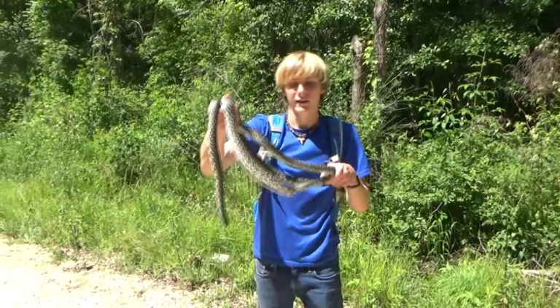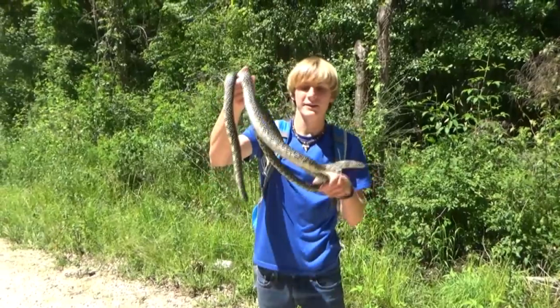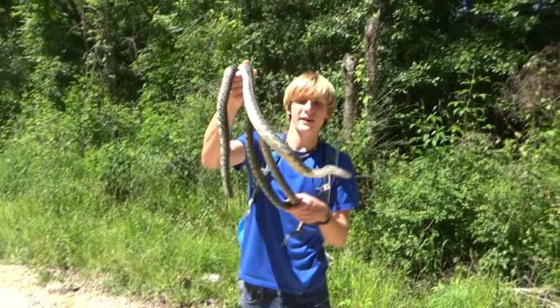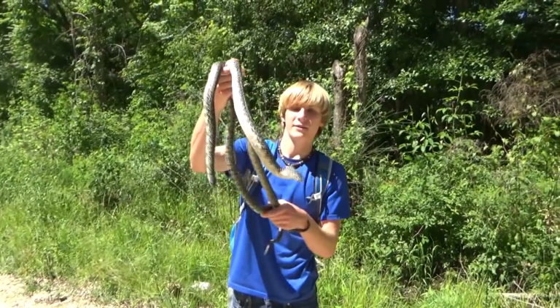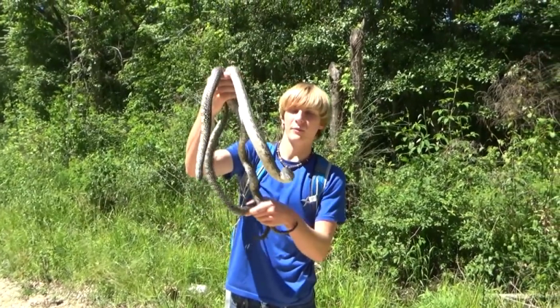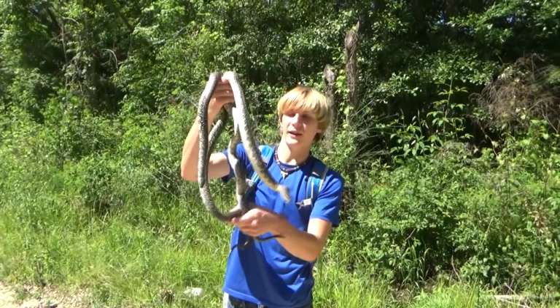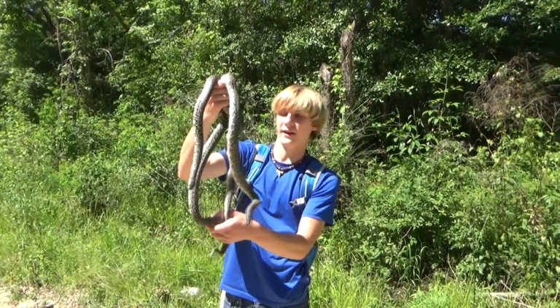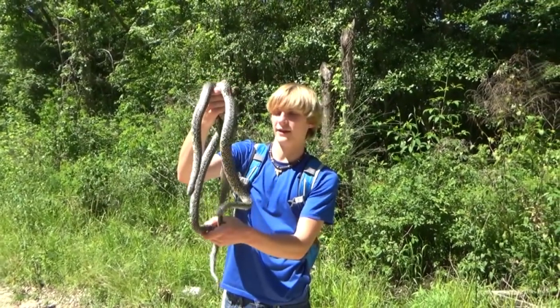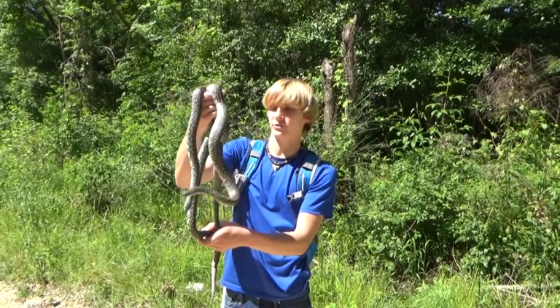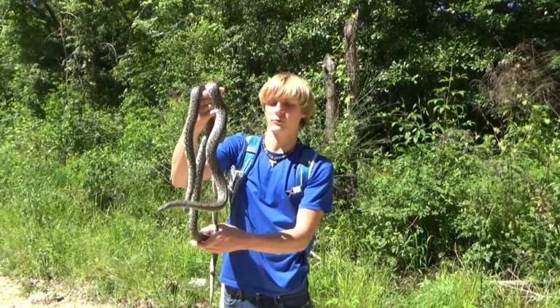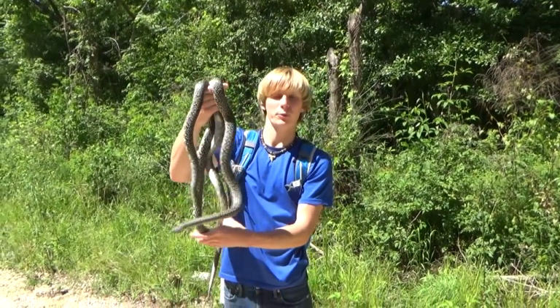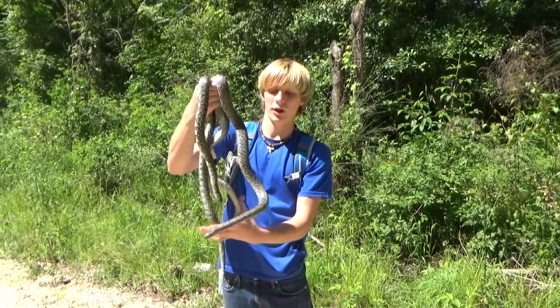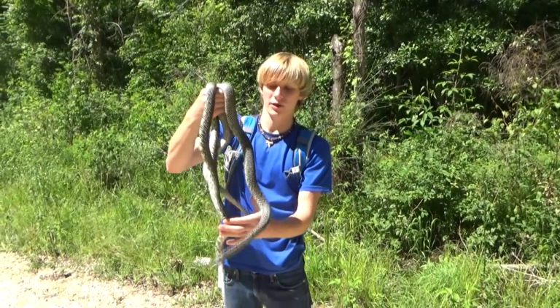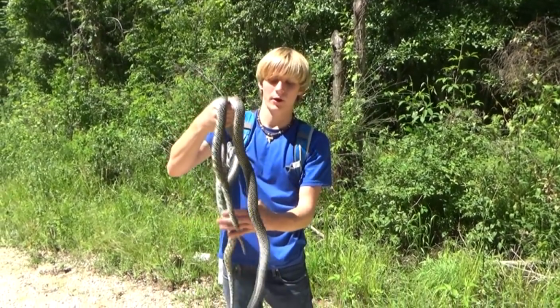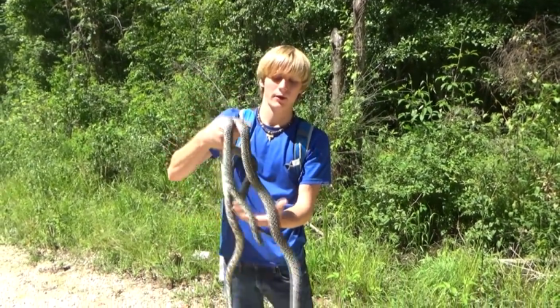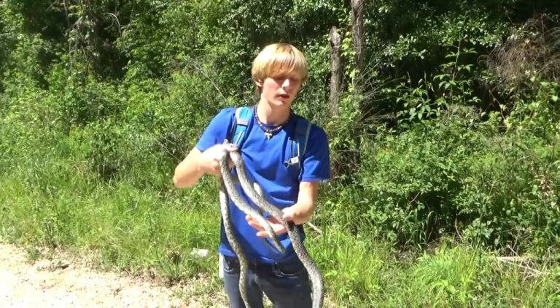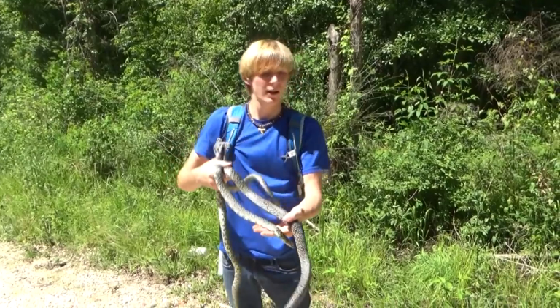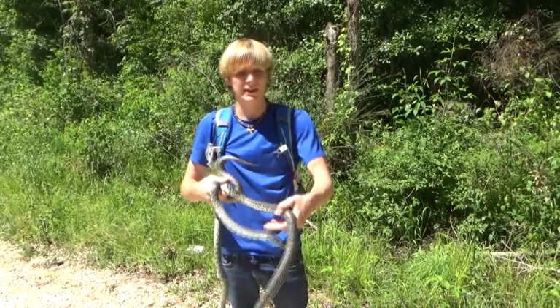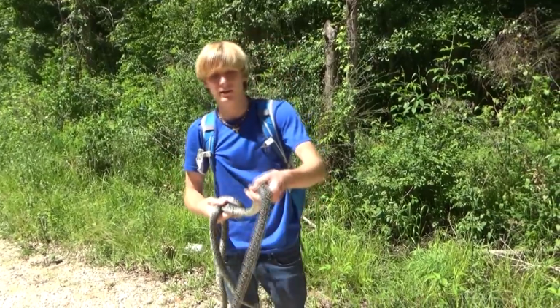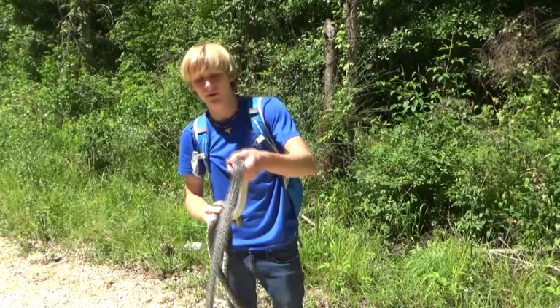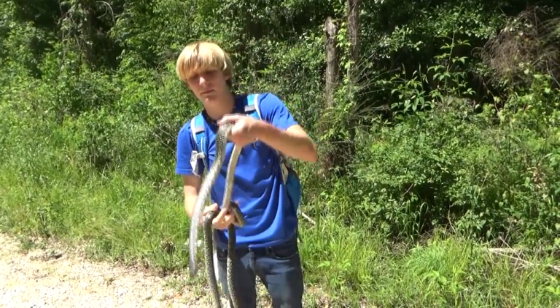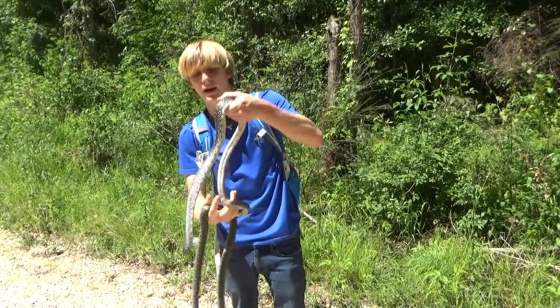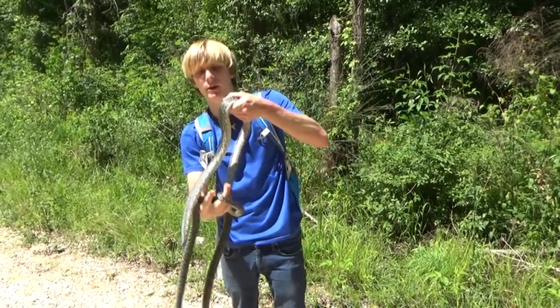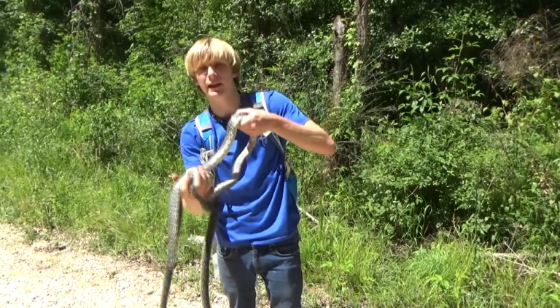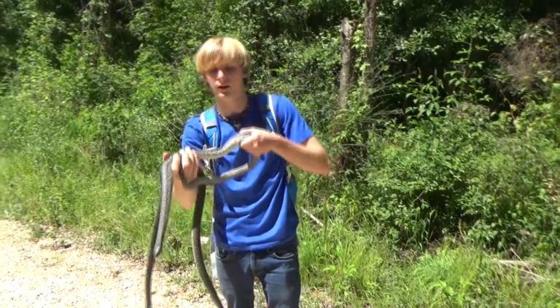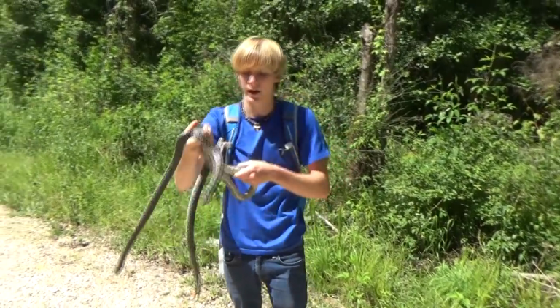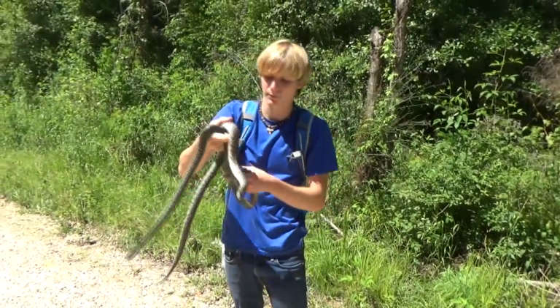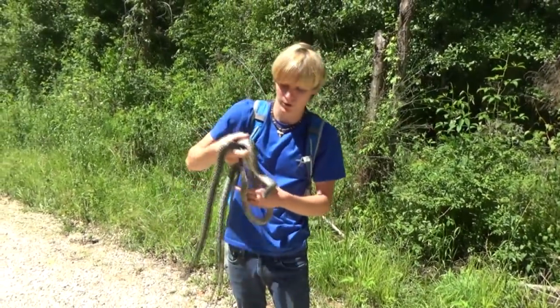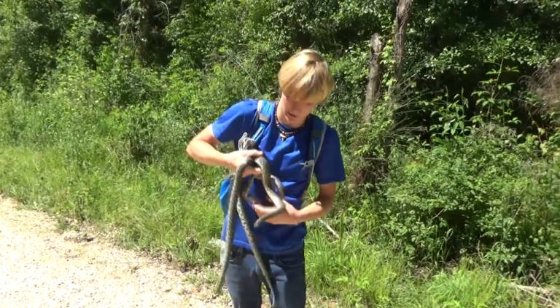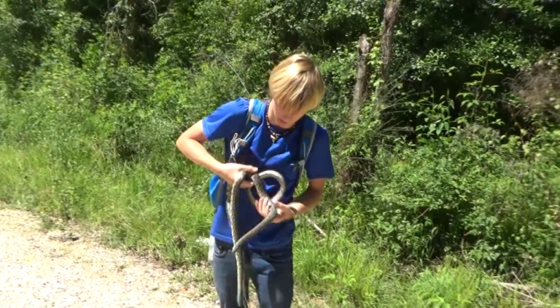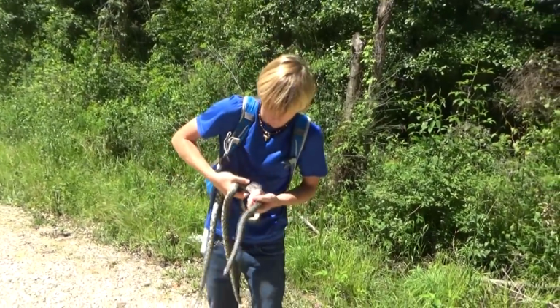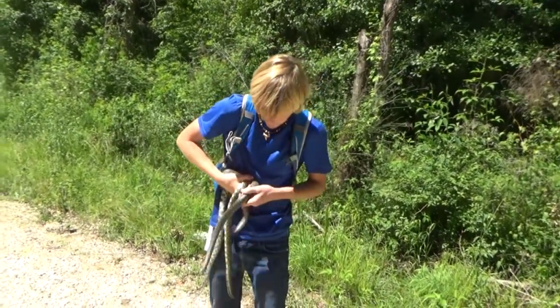These snakes are going to be laying their eggs soon. When spring comes up, probably sometime in May, they're going to be laying their eggs. If both of these guys are females, that's okay.